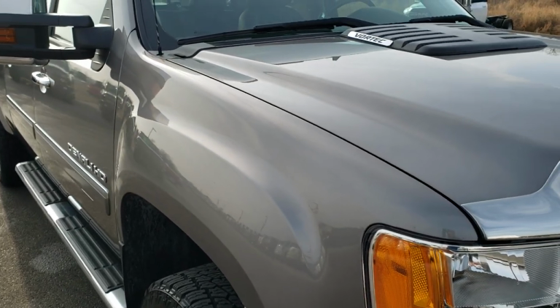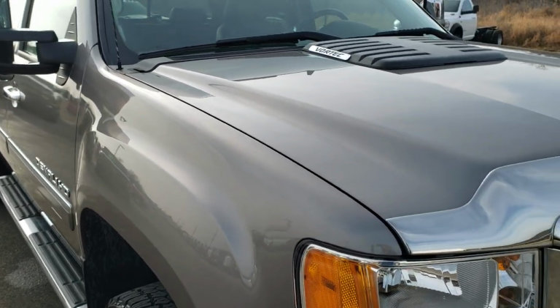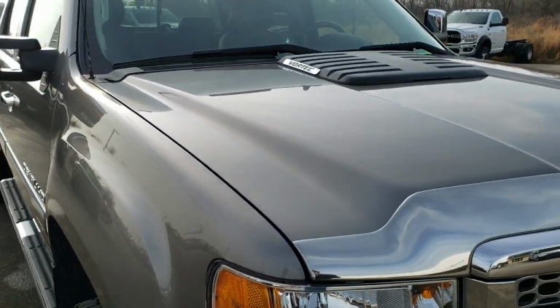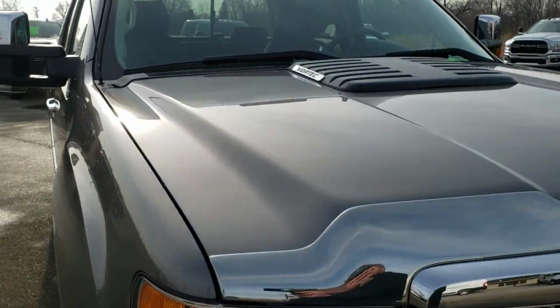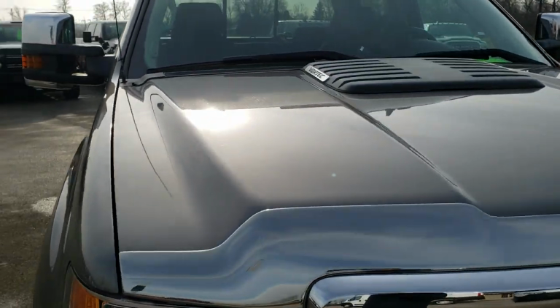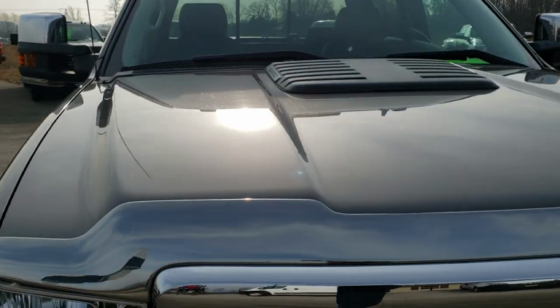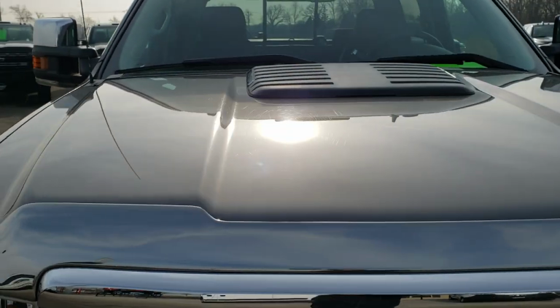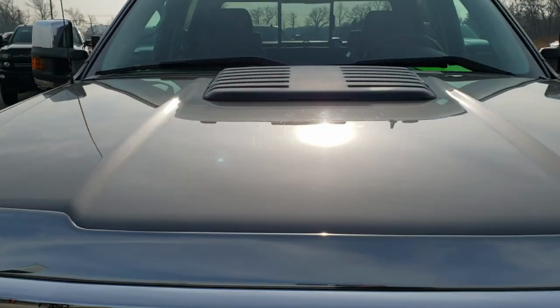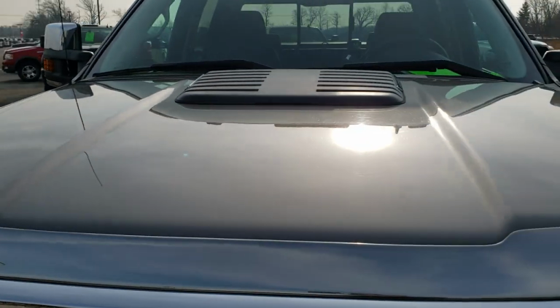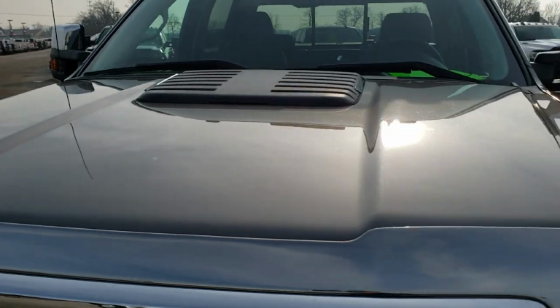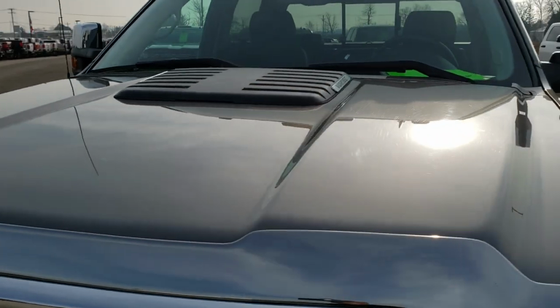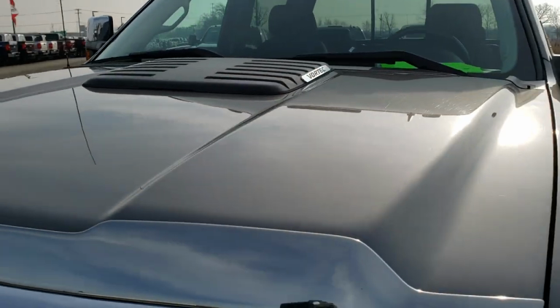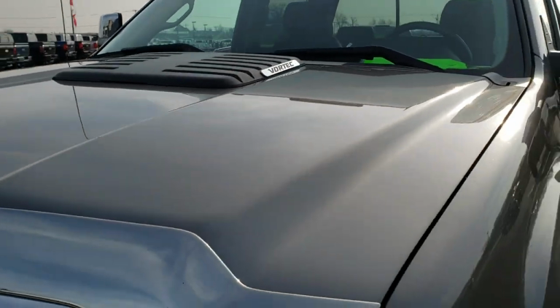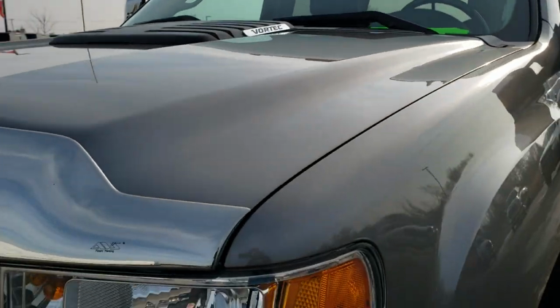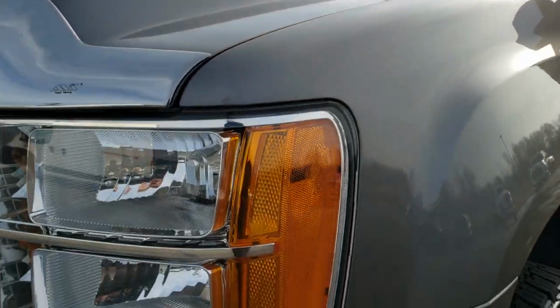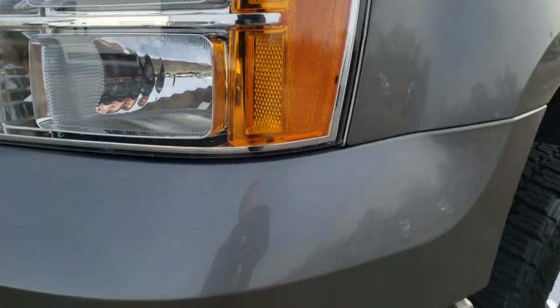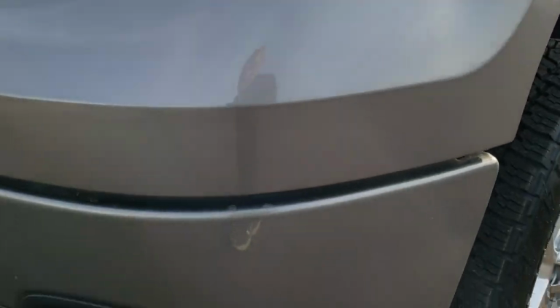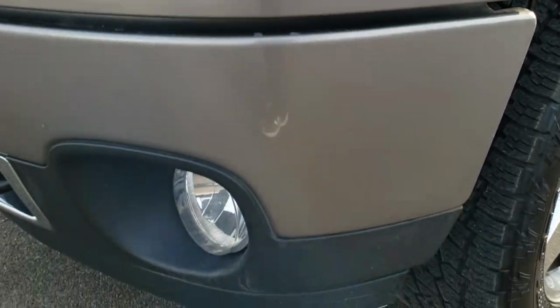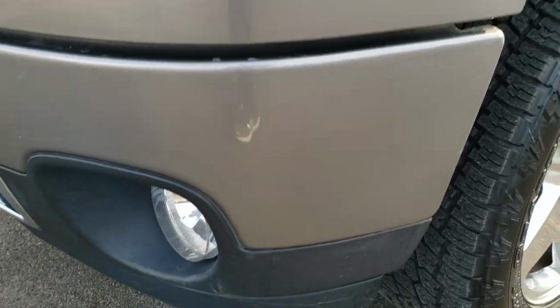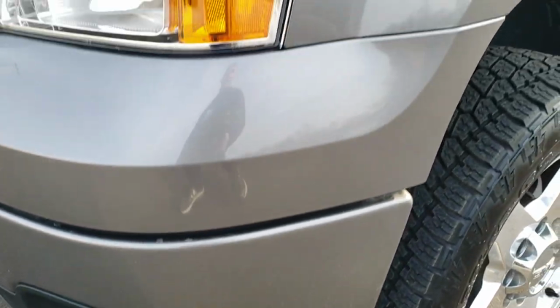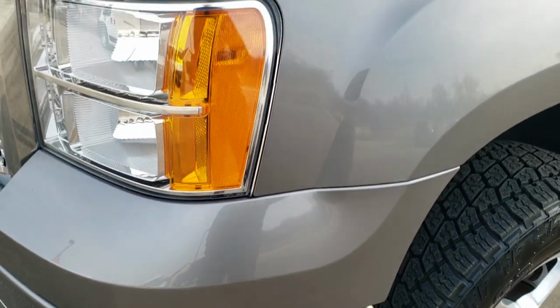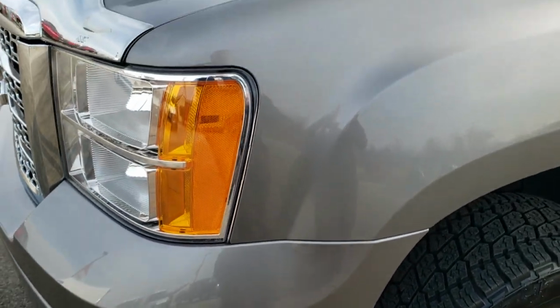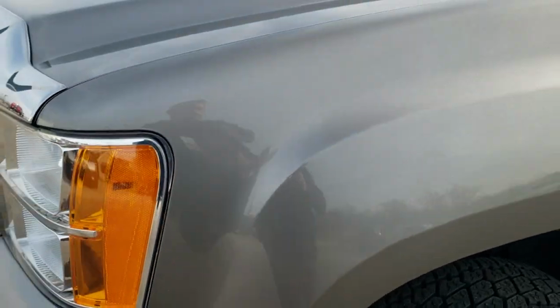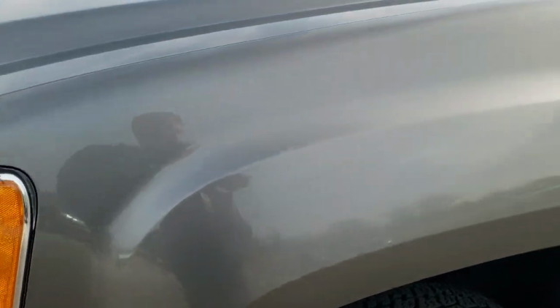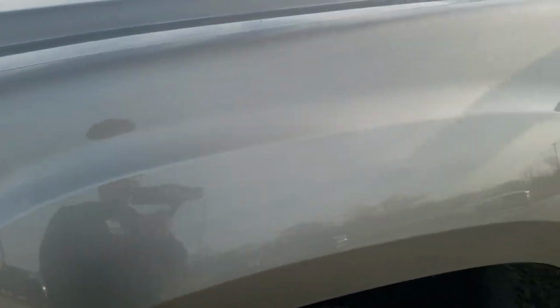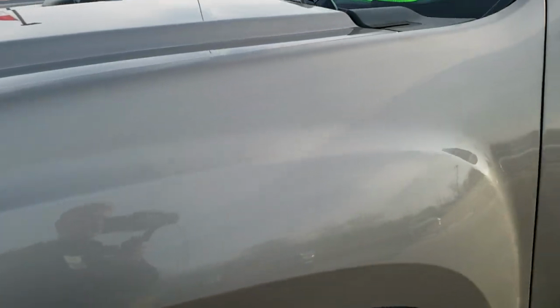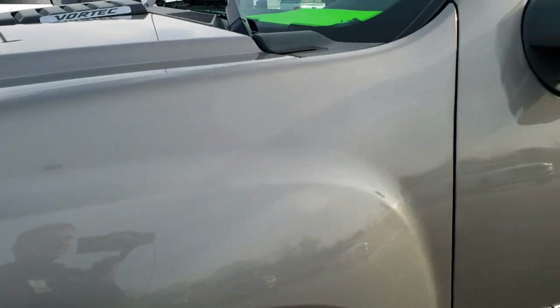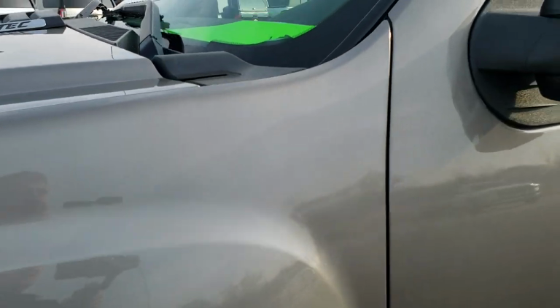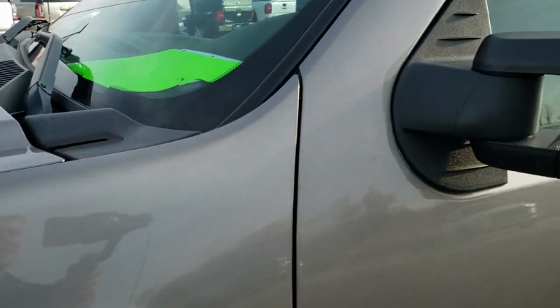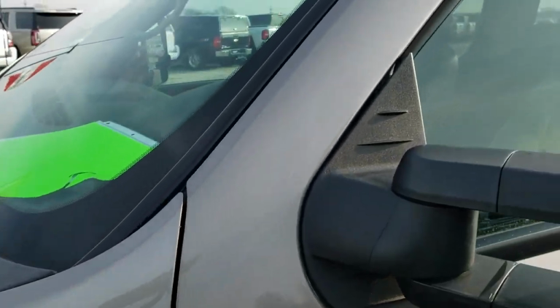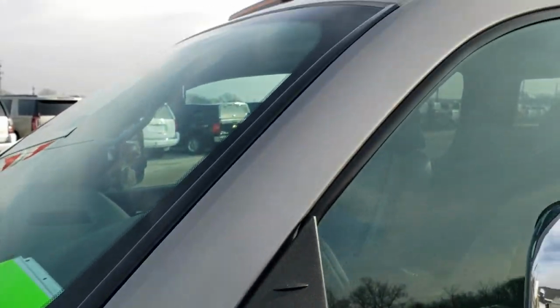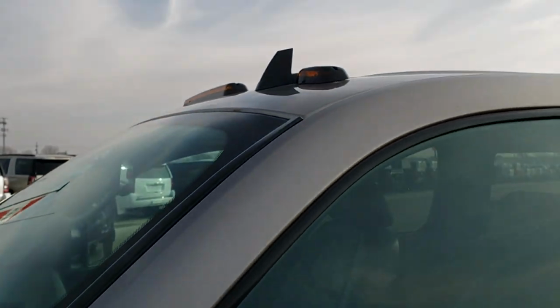This truck has the 6 liter V8 motor and has been fully safetied and inspected by our service shop. It has a fresh oil and filter change. All the fluids have been checked and topped off per the state of Wisconsin's inspection process and this truck is 100% ready to go.